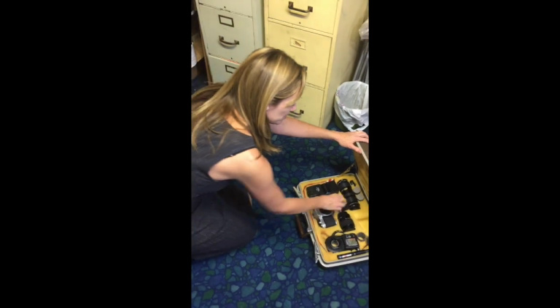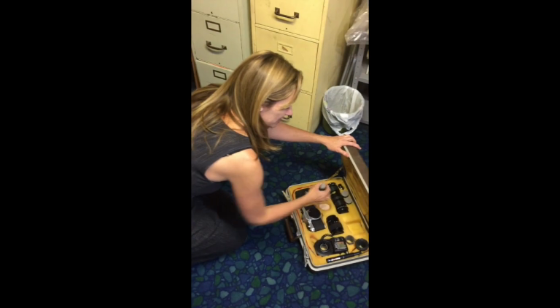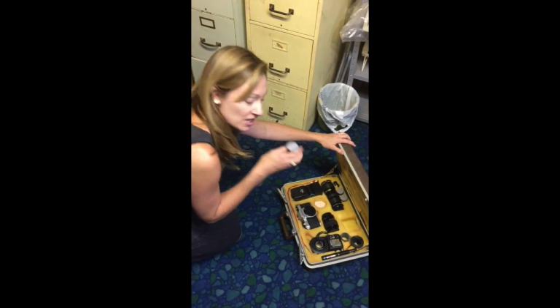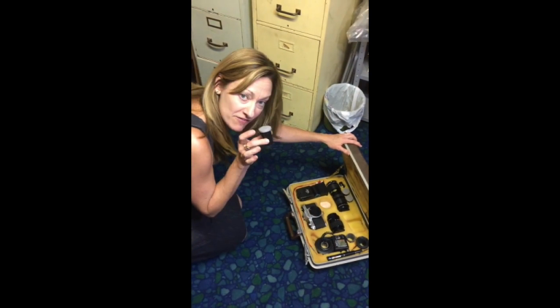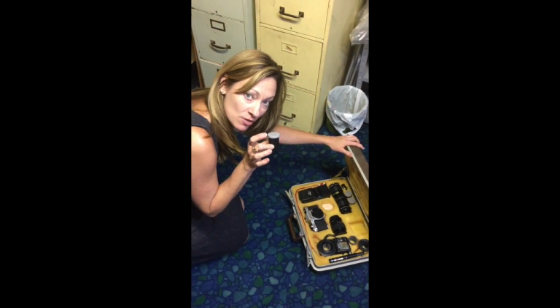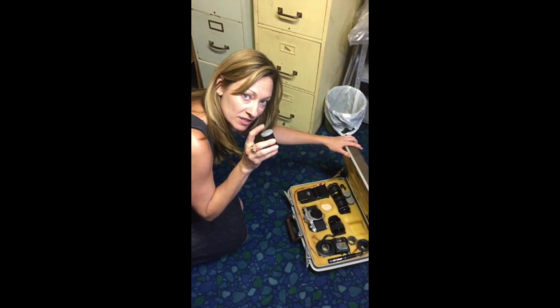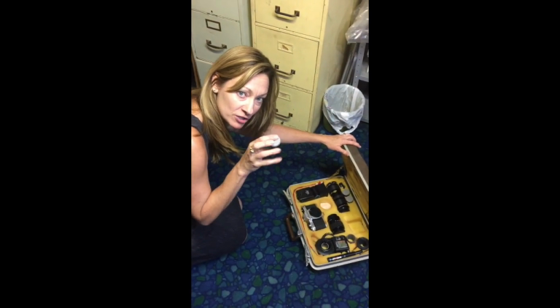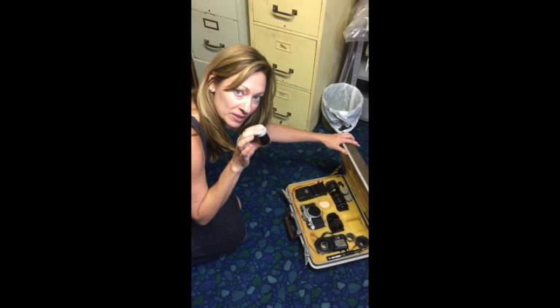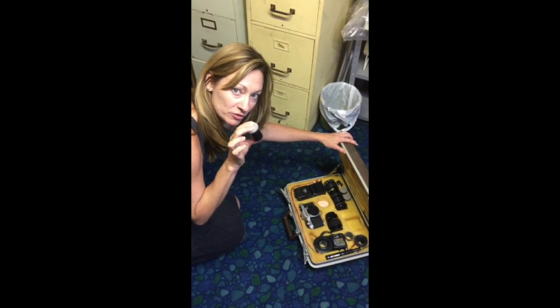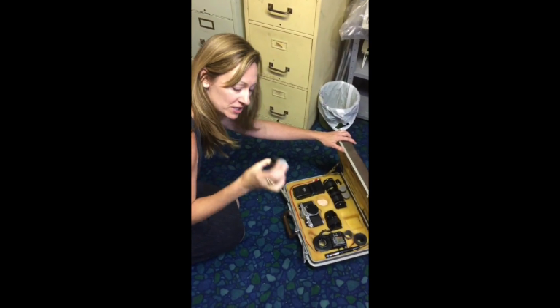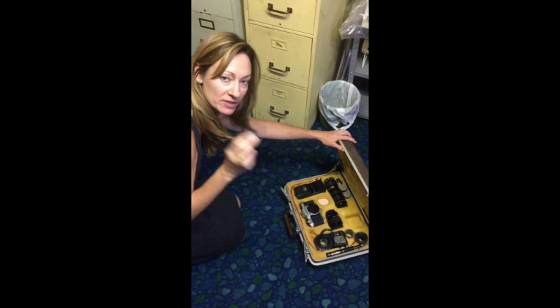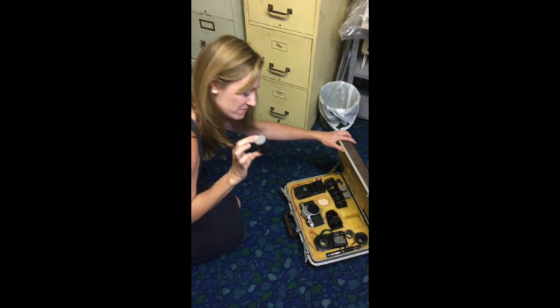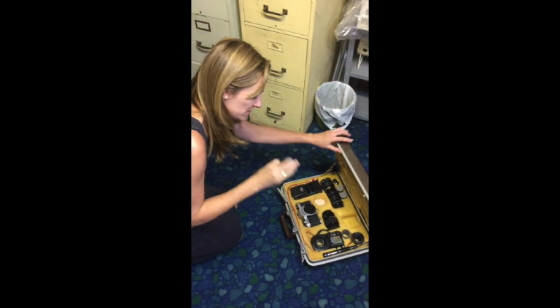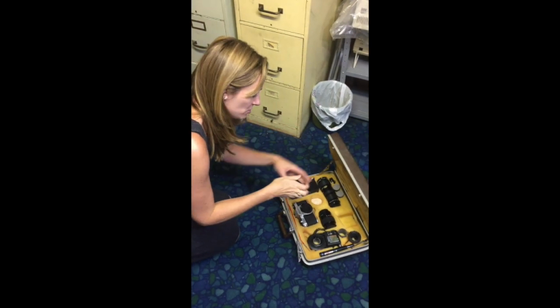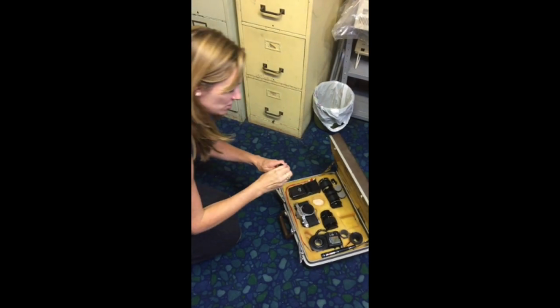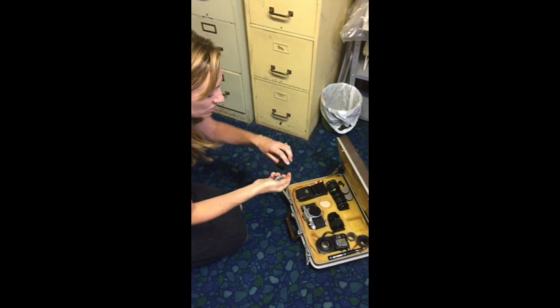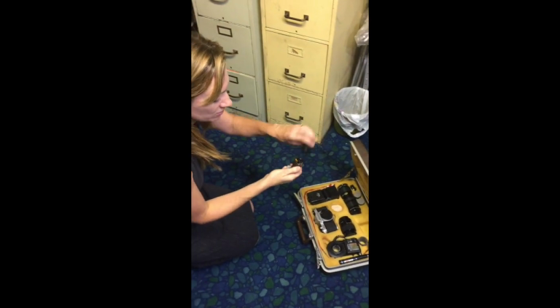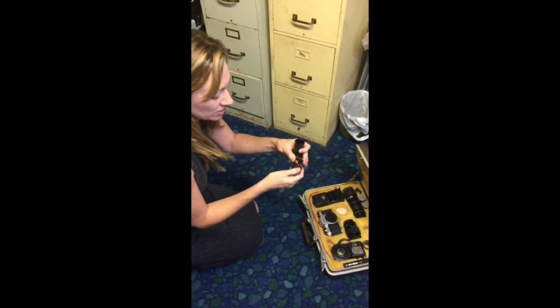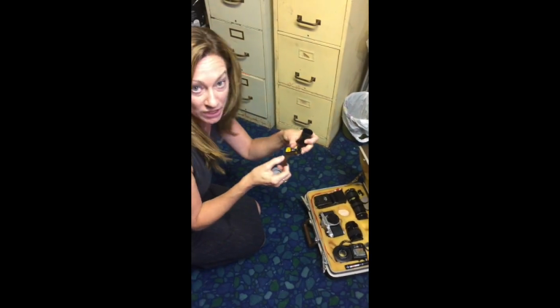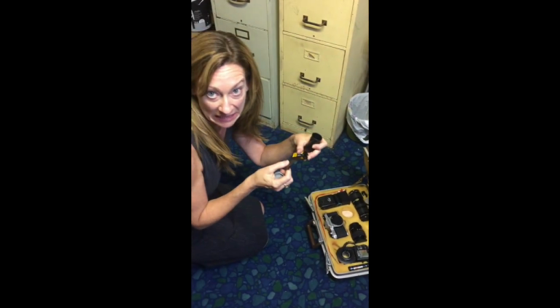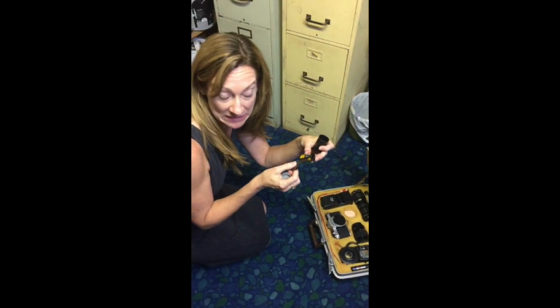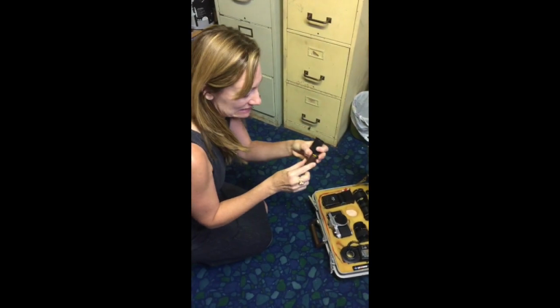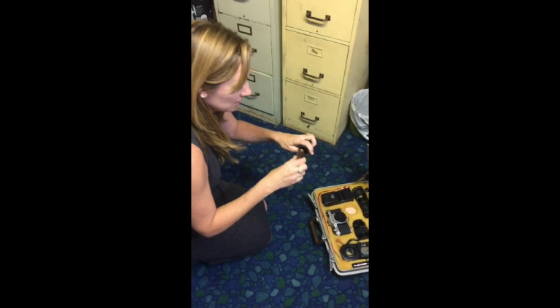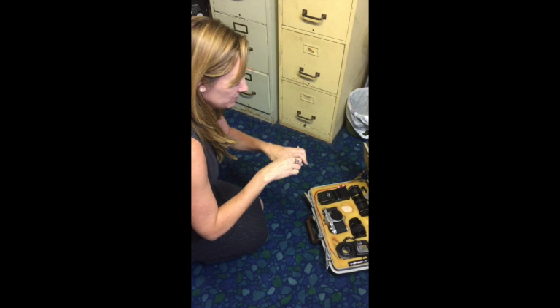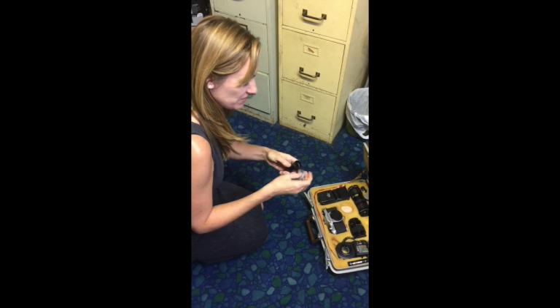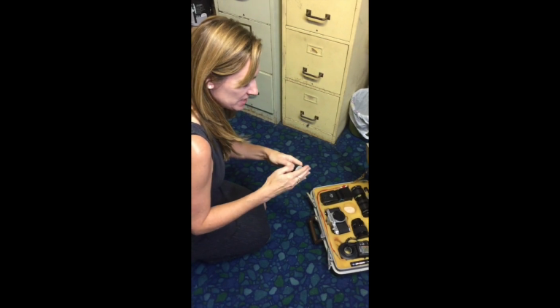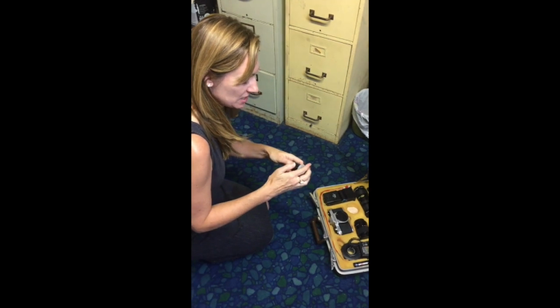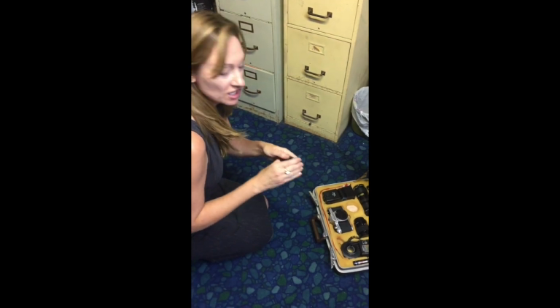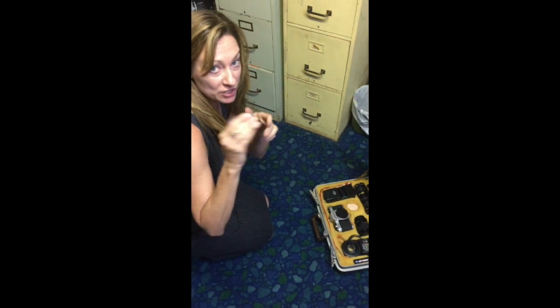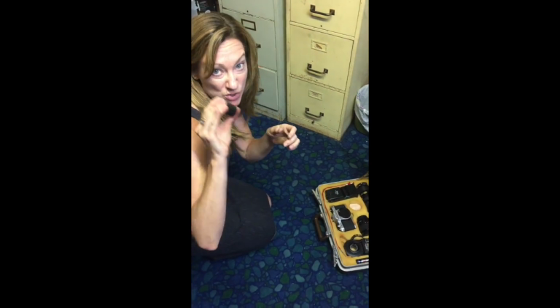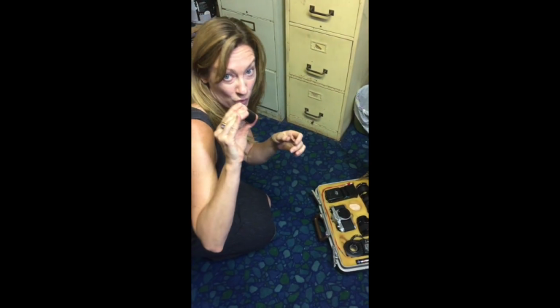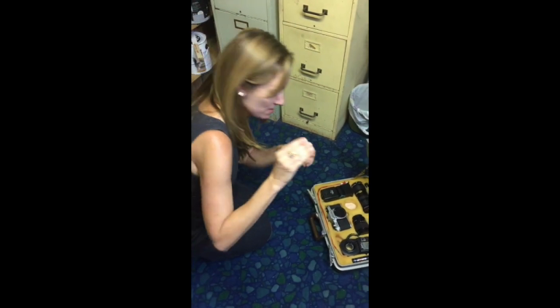This is back in the day of film — film, for anybody under 25. This is film, a roll of film: you put it in the camera and develop it. You only get 24 frames.